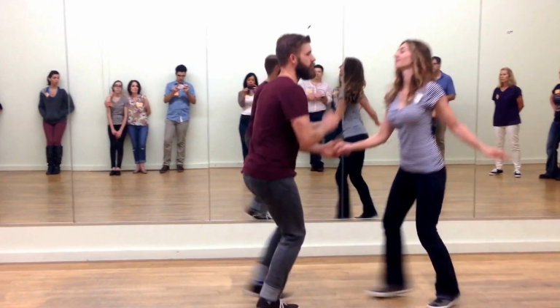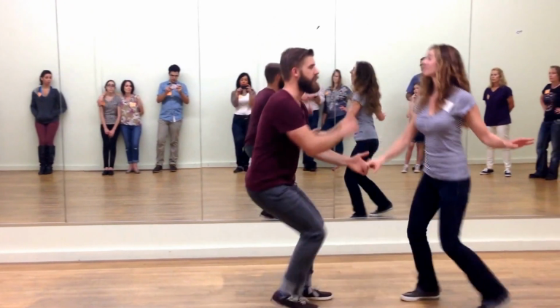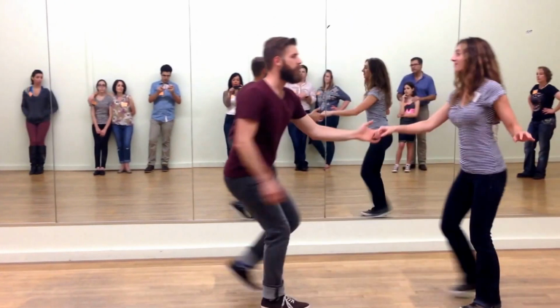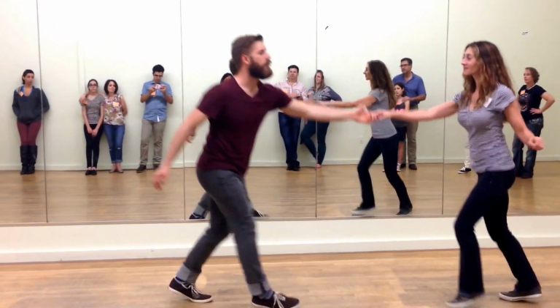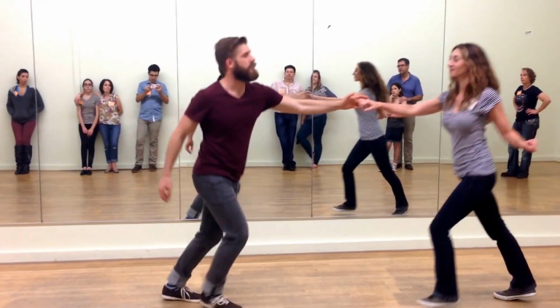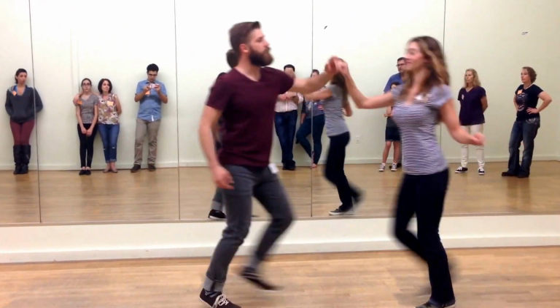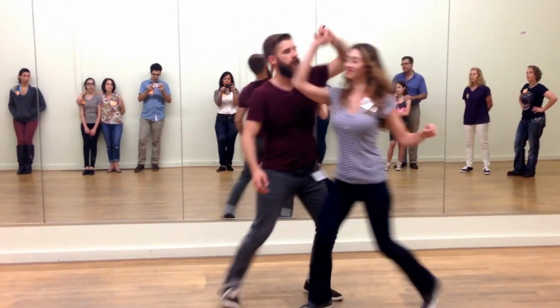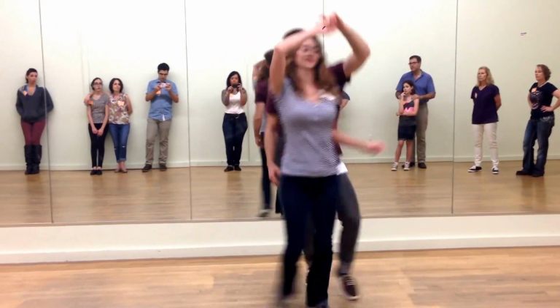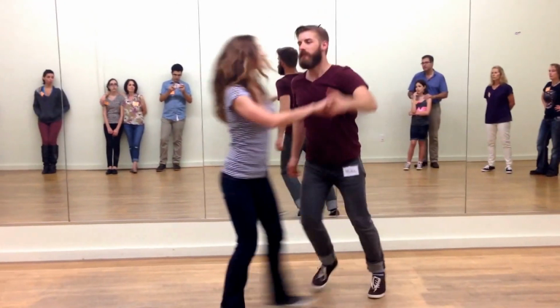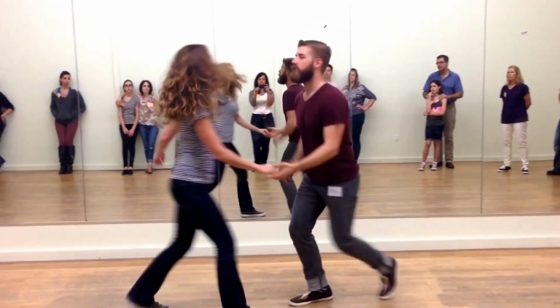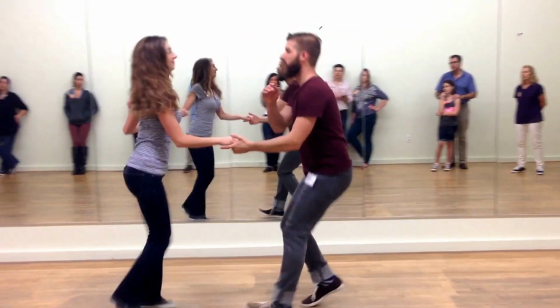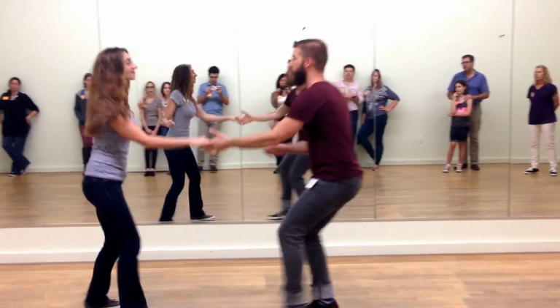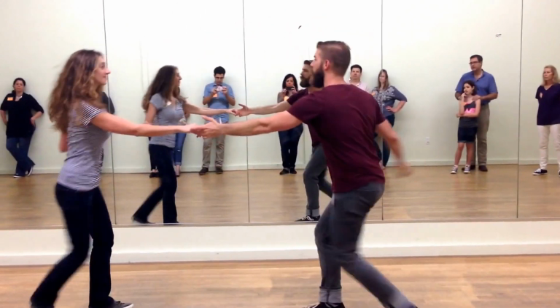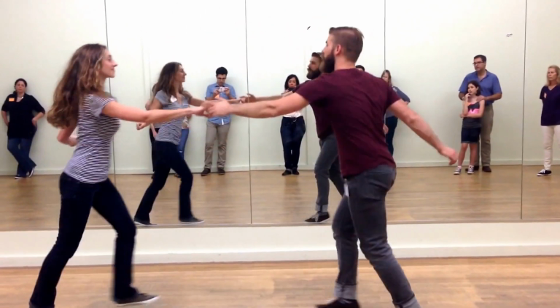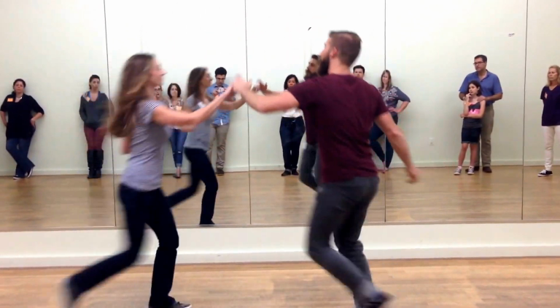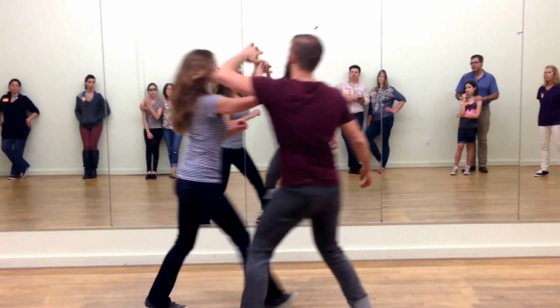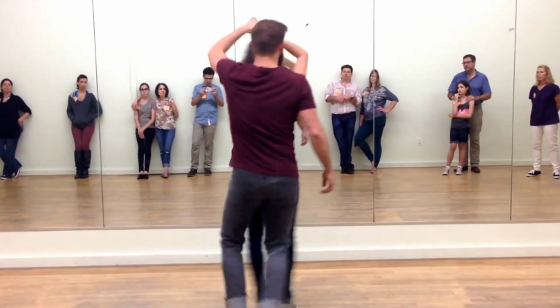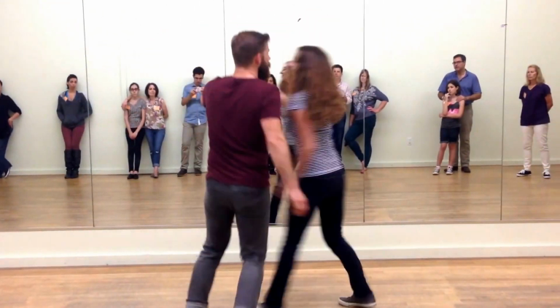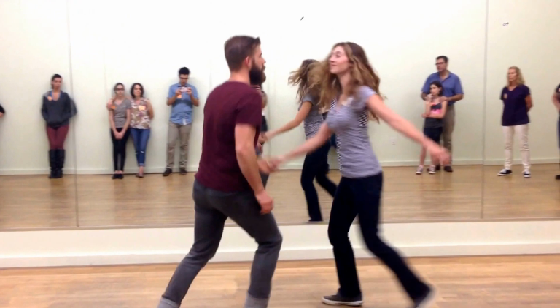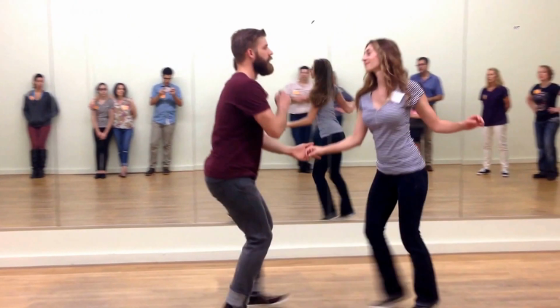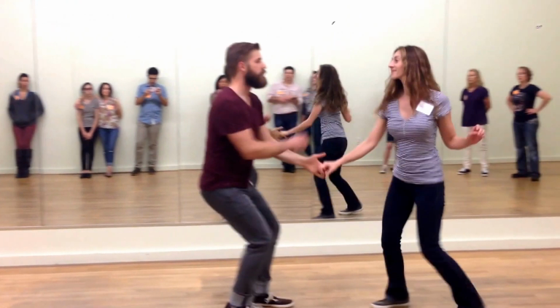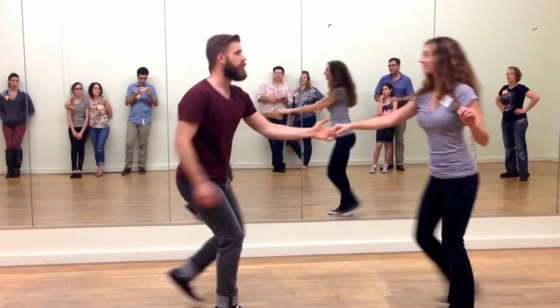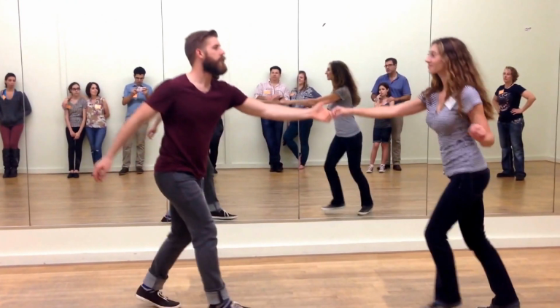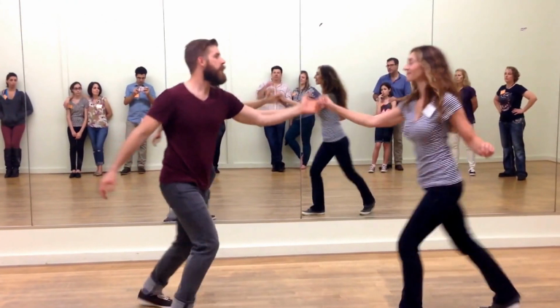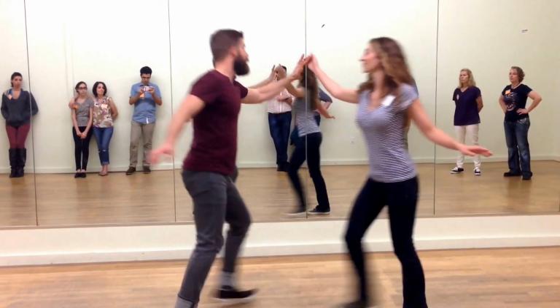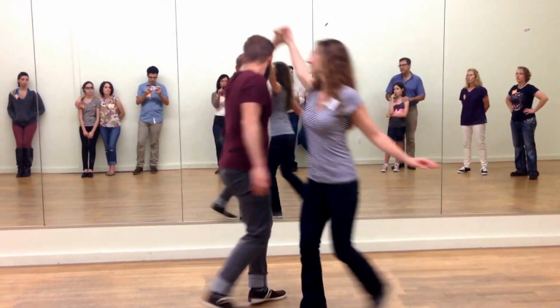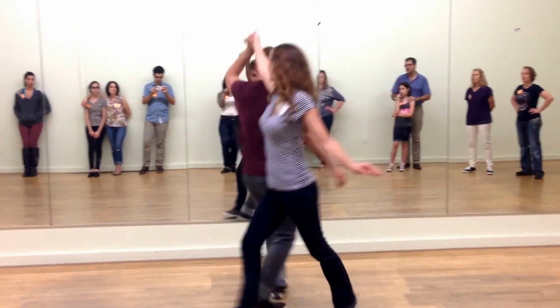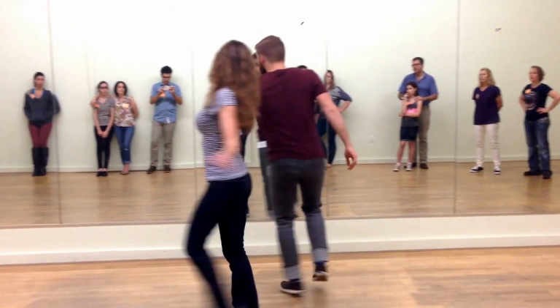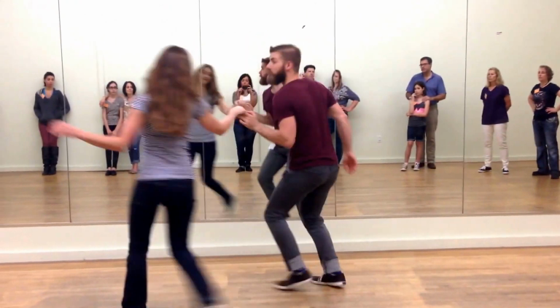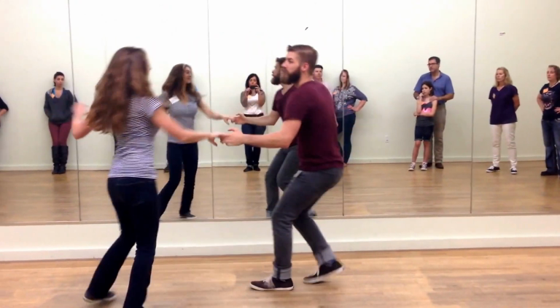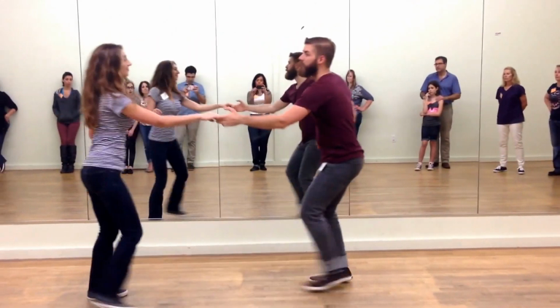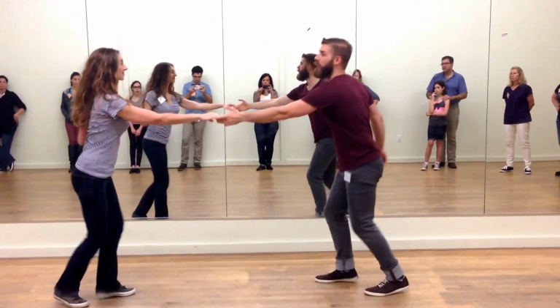Triple step, rock, step, triple step, triple step, rock. And then we did the turn where the leaders go underneath. Triple step, triple step, rock.